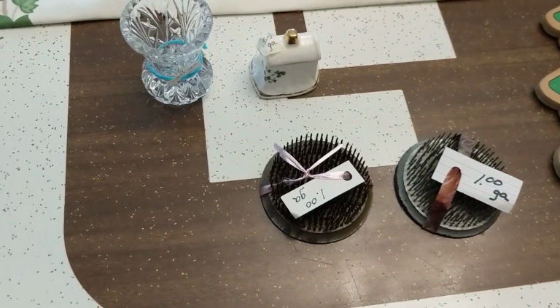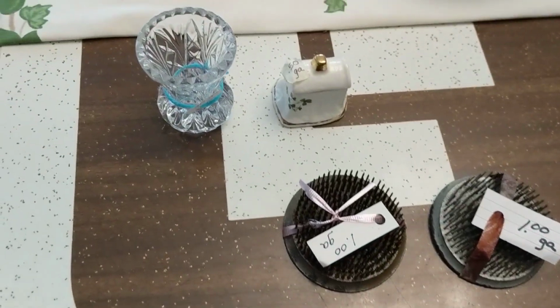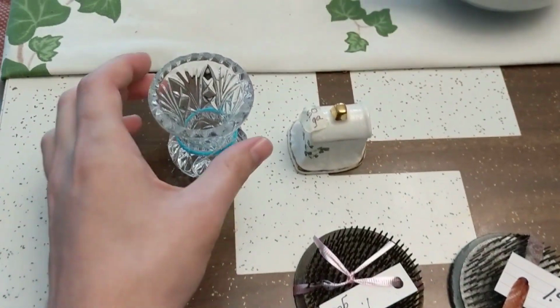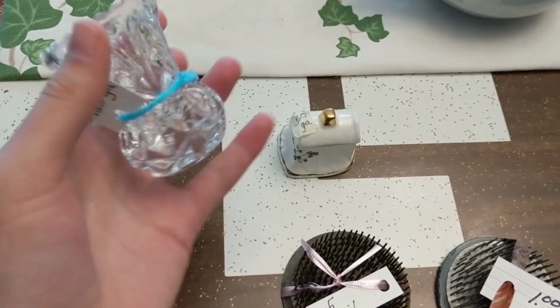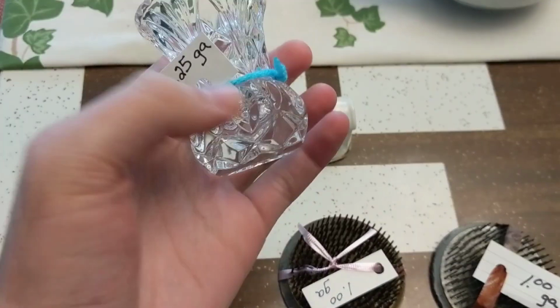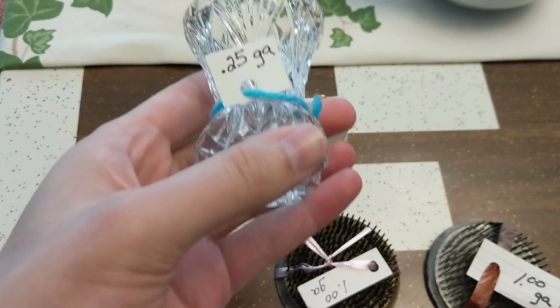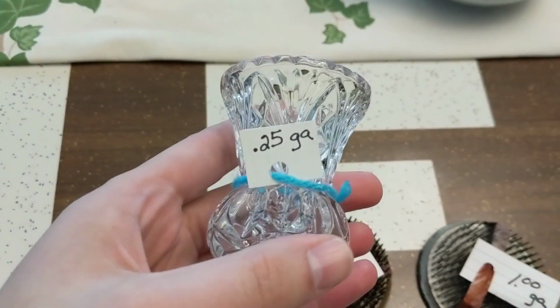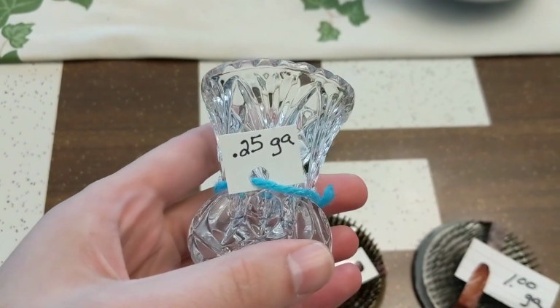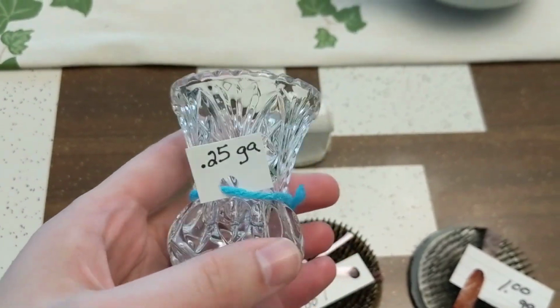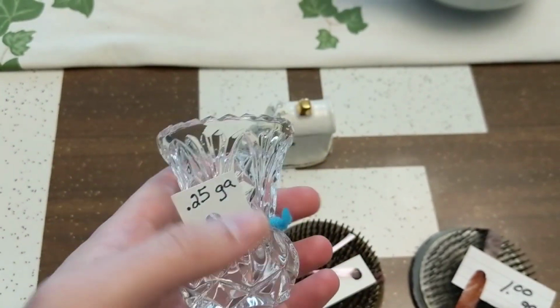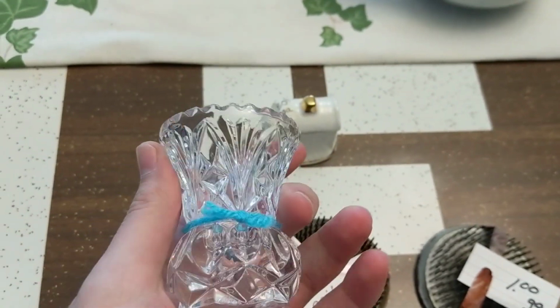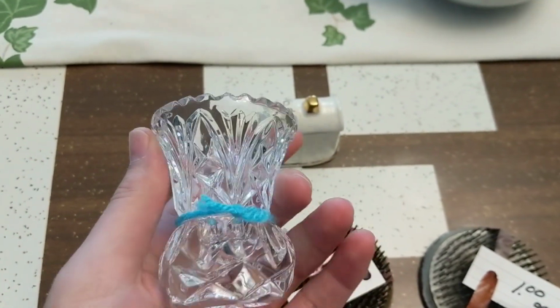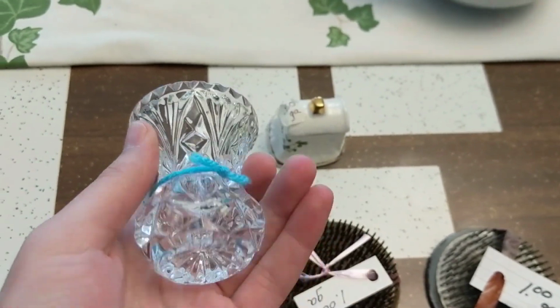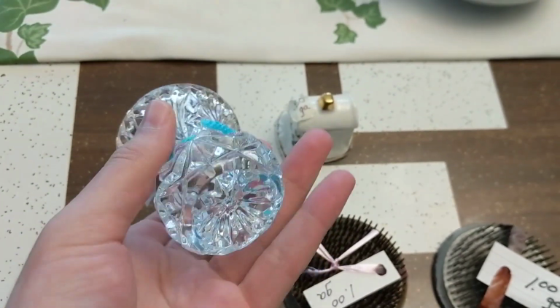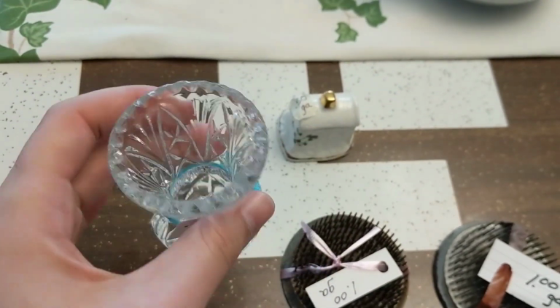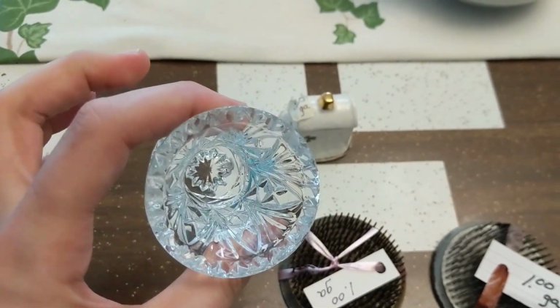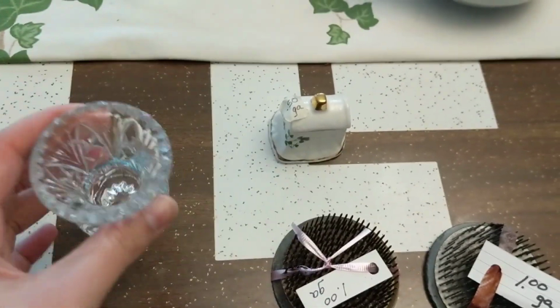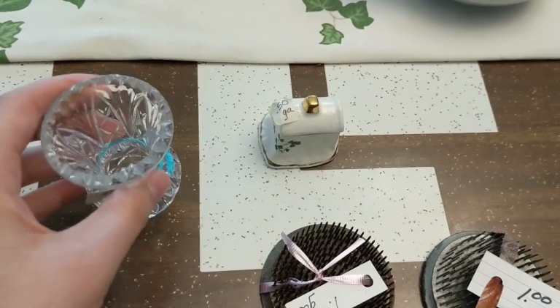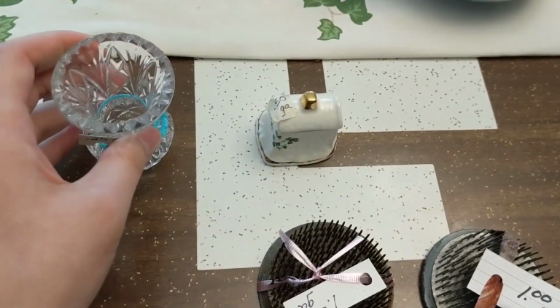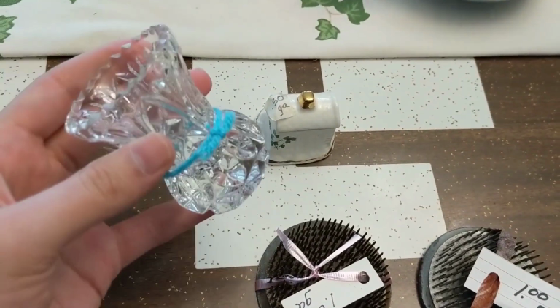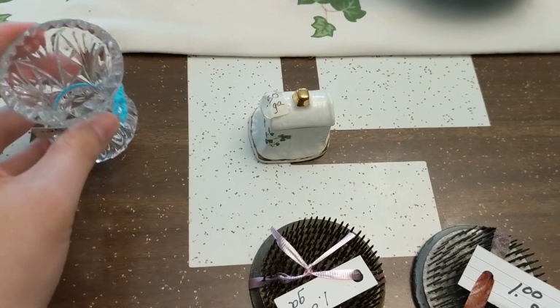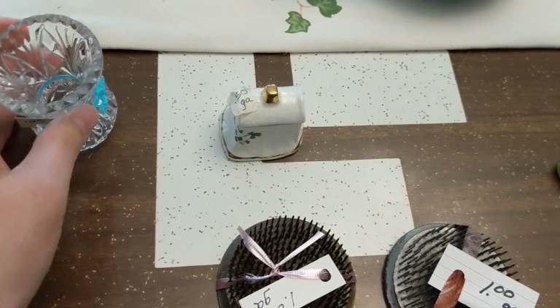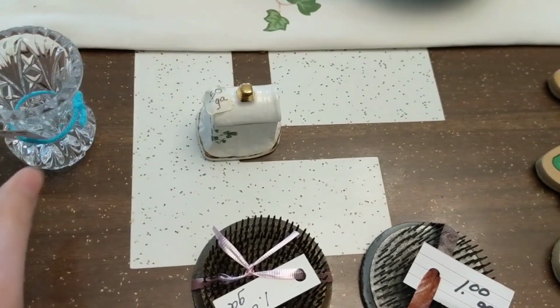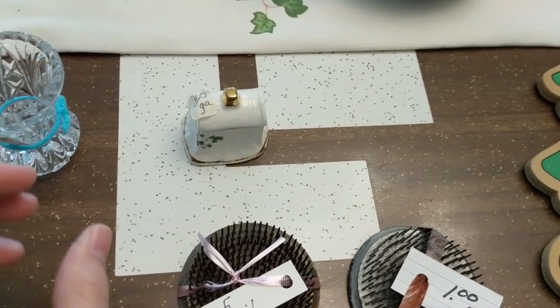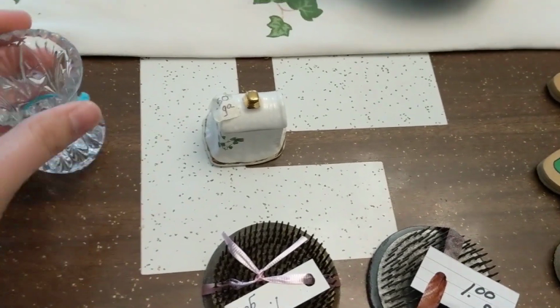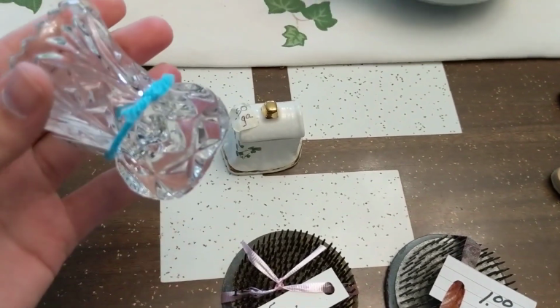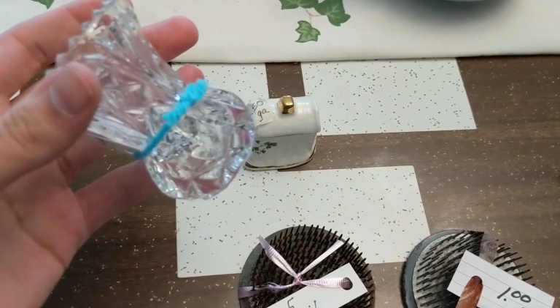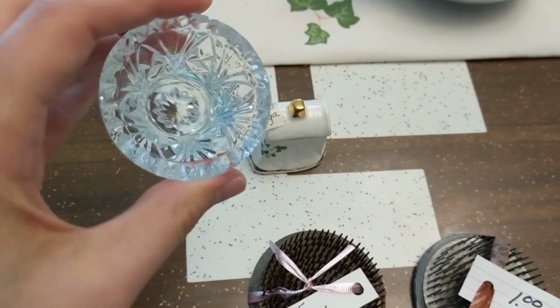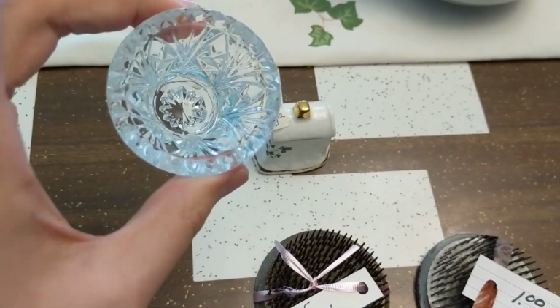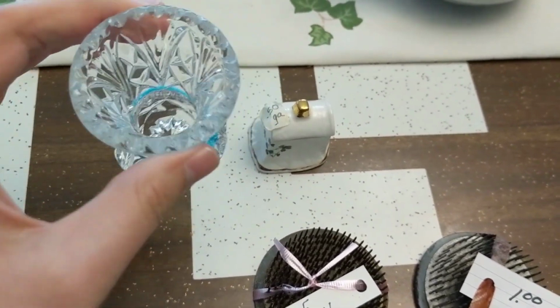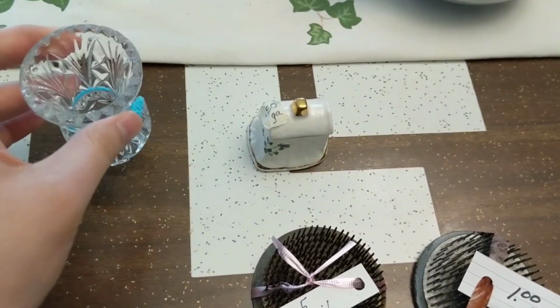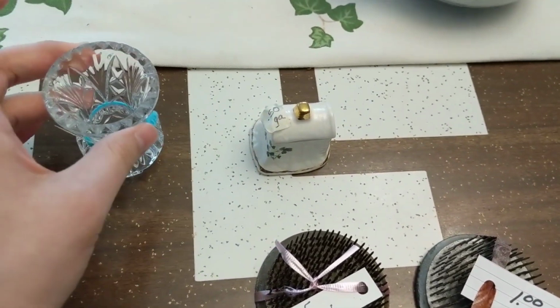I also picked up this little toothpick holder for only 25 cents. I had to grab it for that beautiful shape — it's very clean and ready to go out to the booth. This will probably sell for maybe four or five dollars.